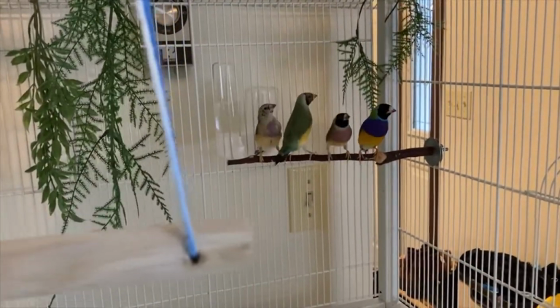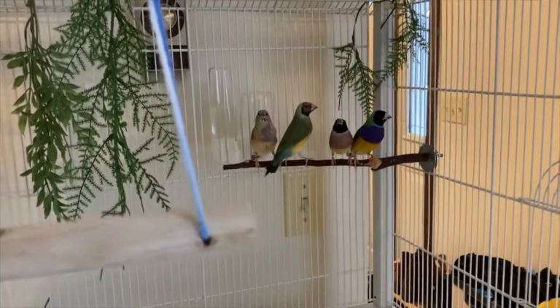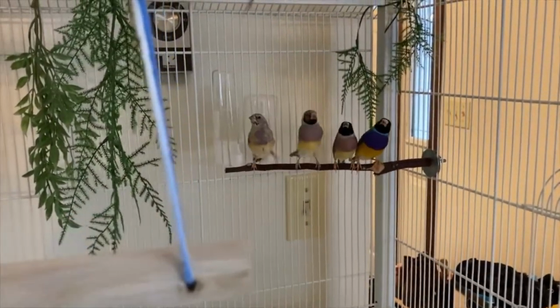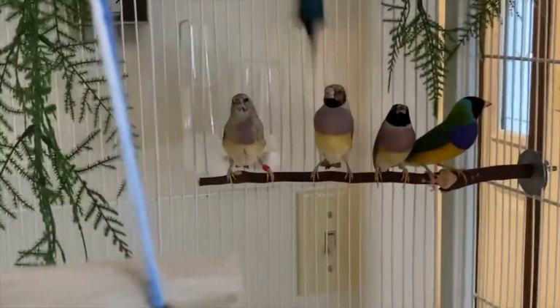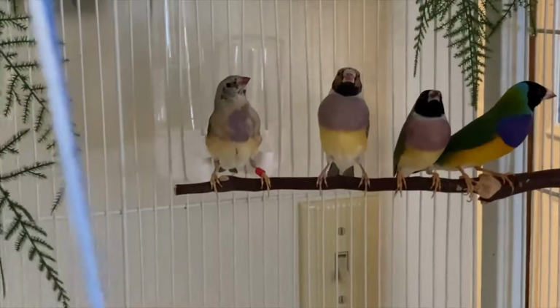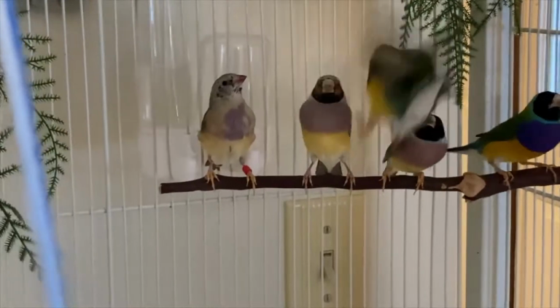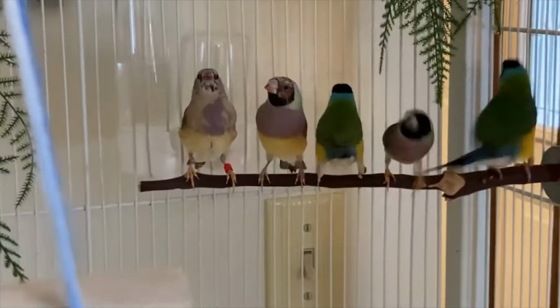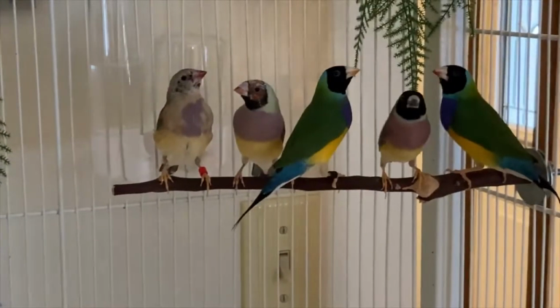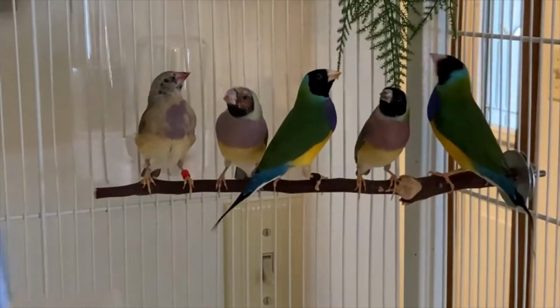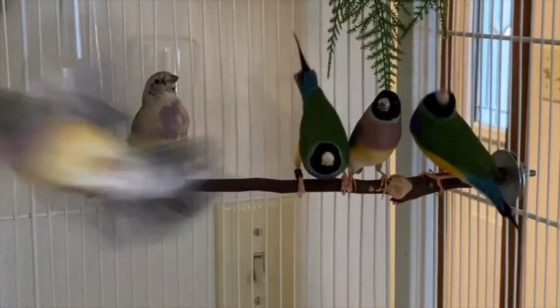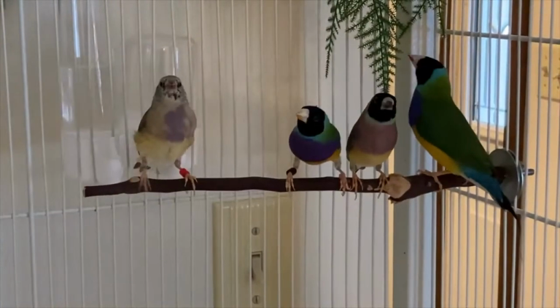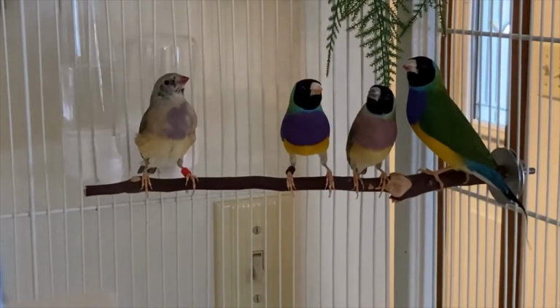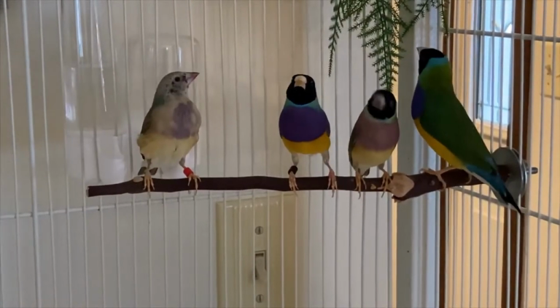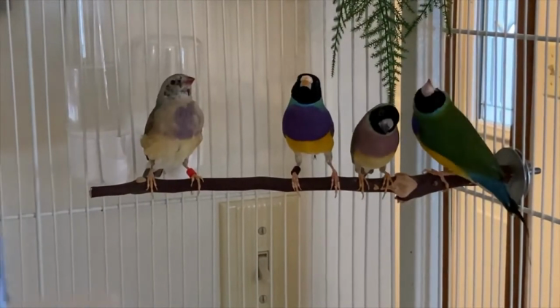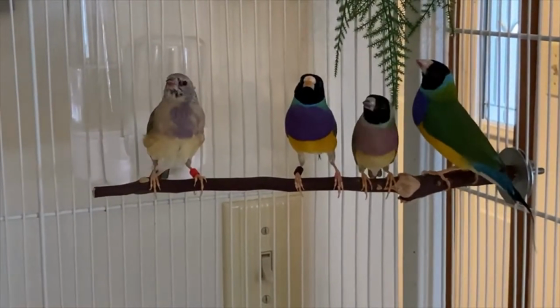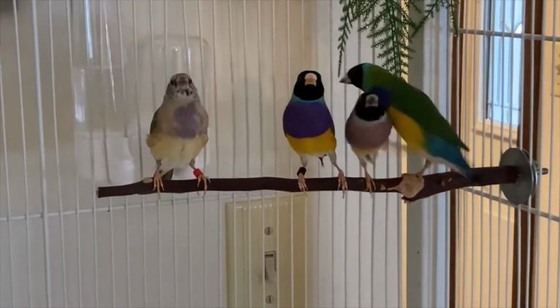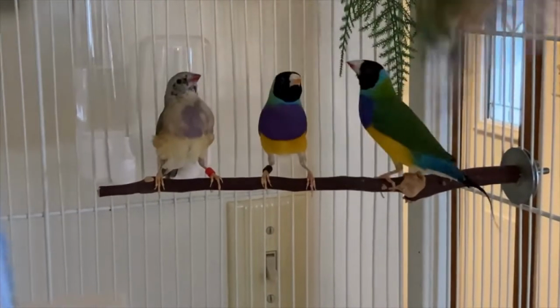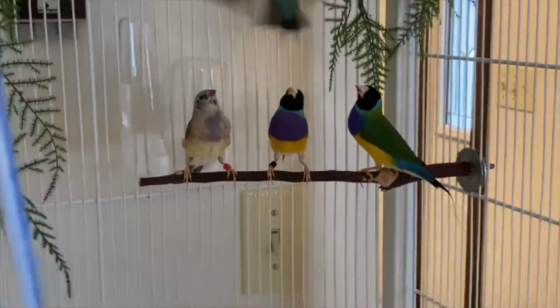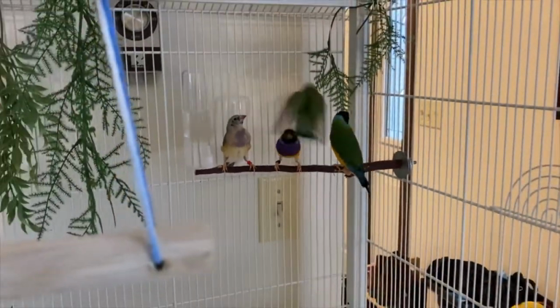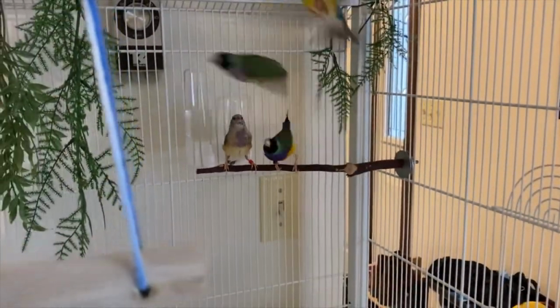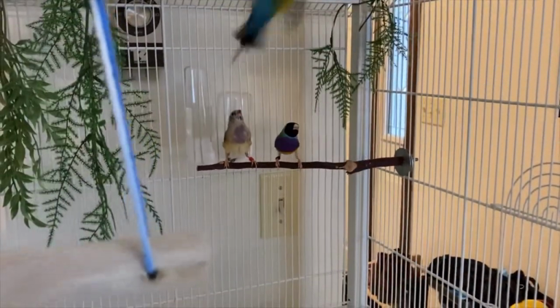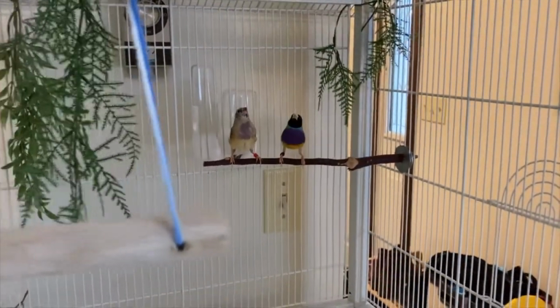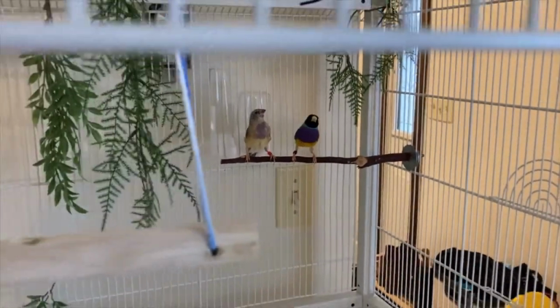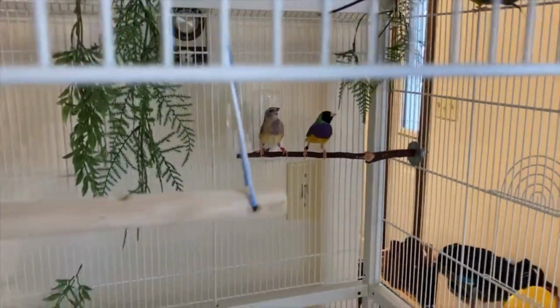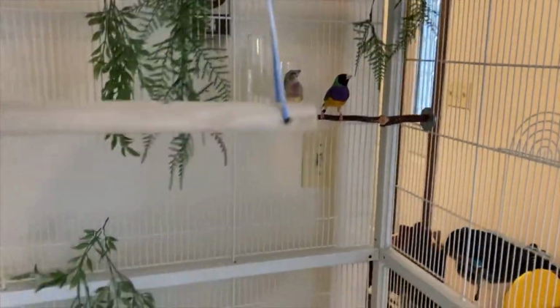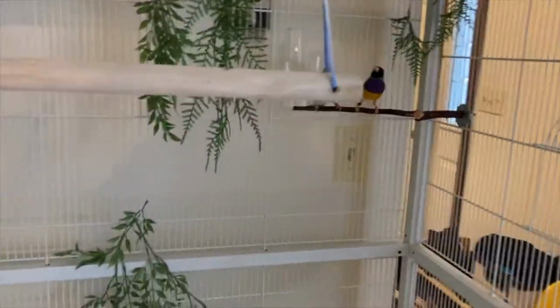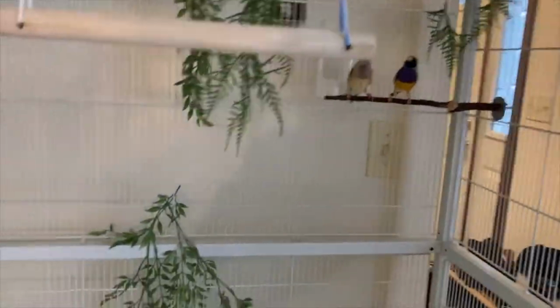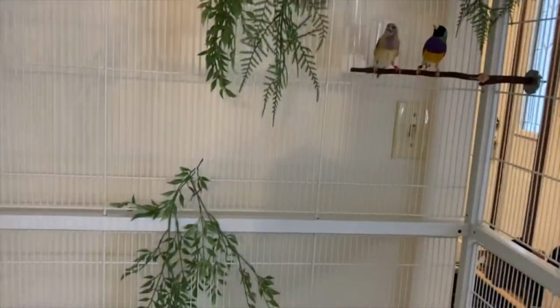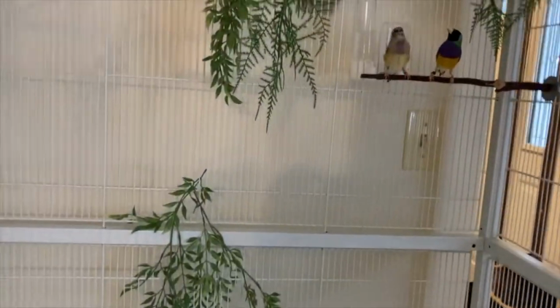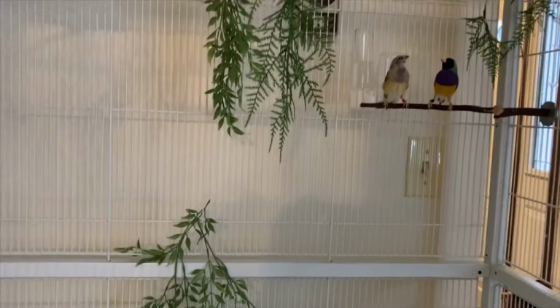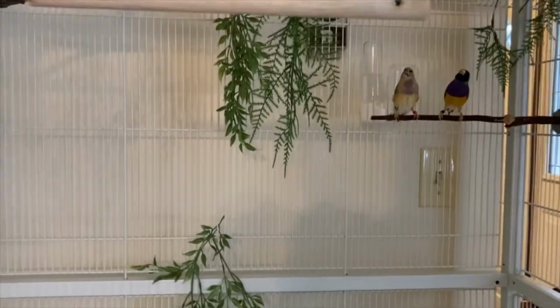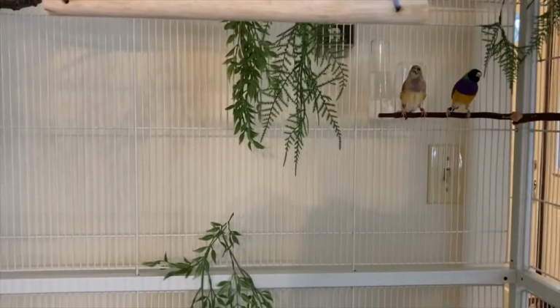One of them is young. The one on the left here is my newest addition. I had a weak moment at a pet store — she was all alone, she was the last bird in the cage, and I had to take her home.